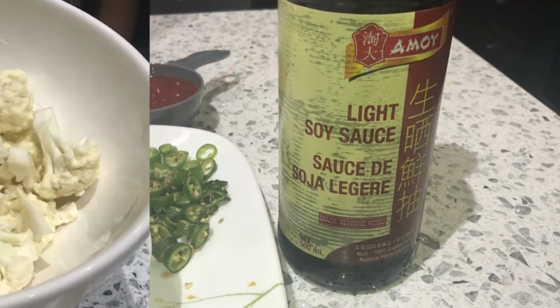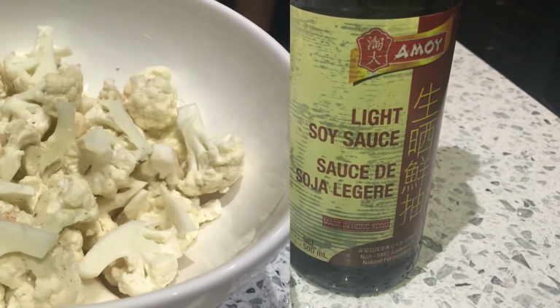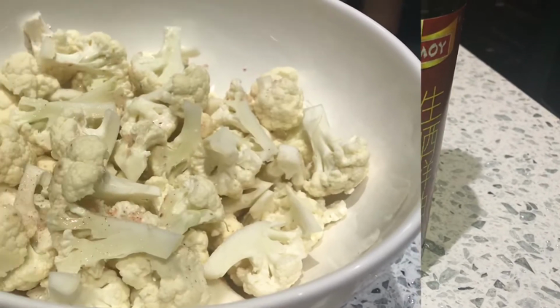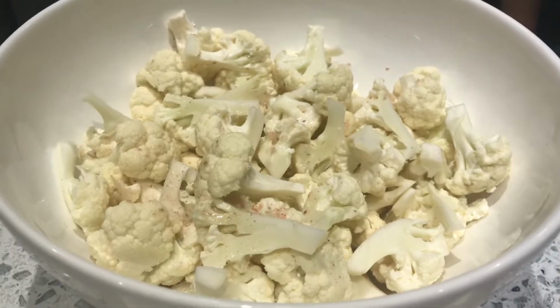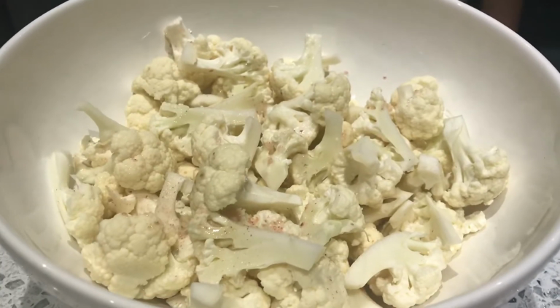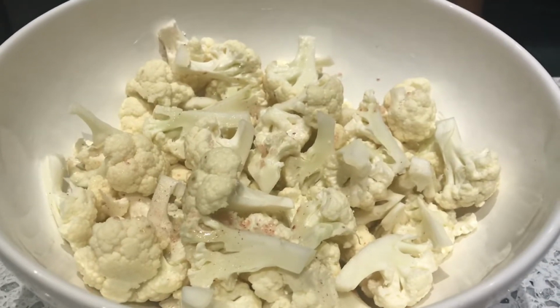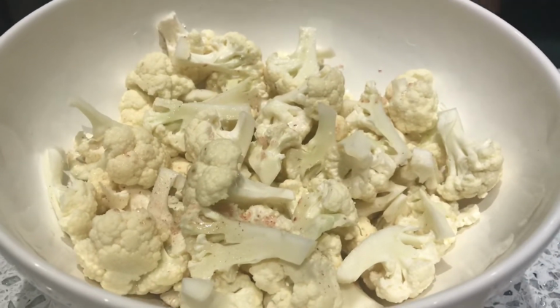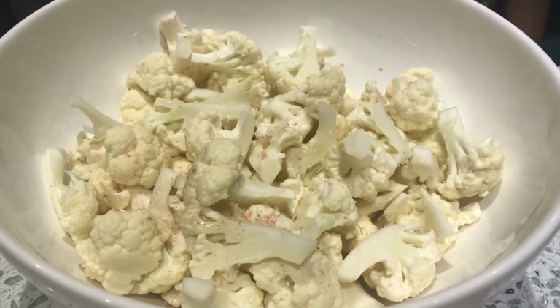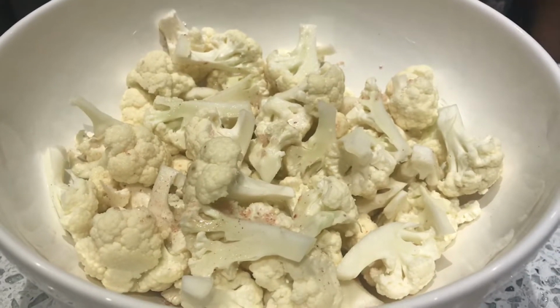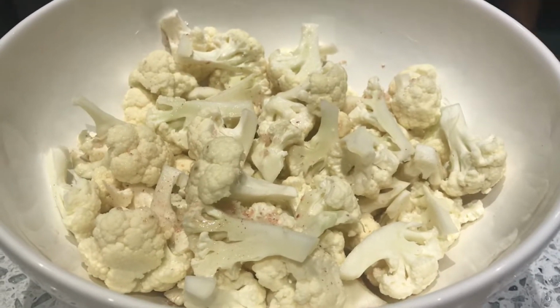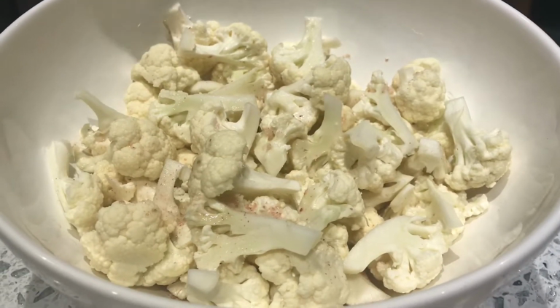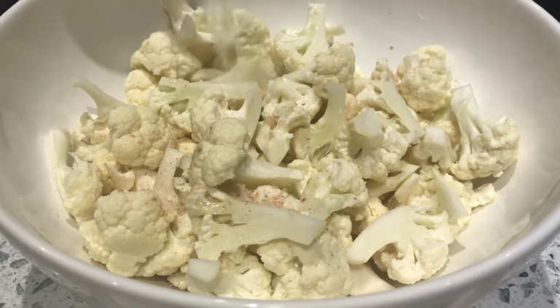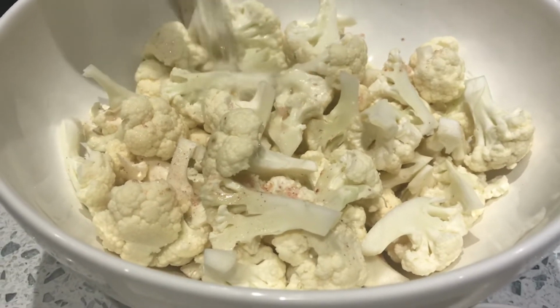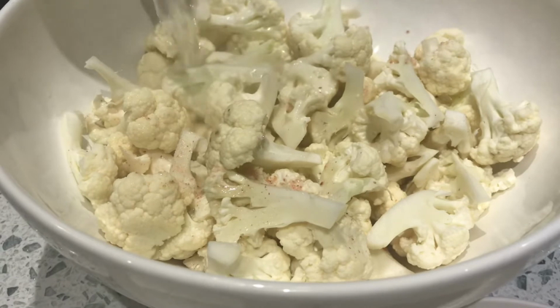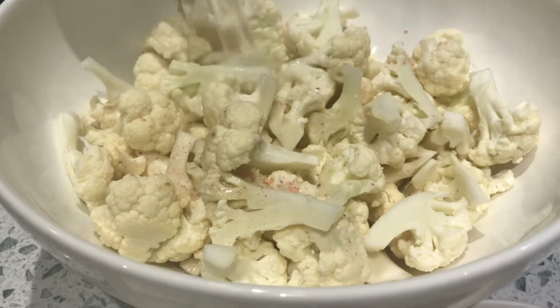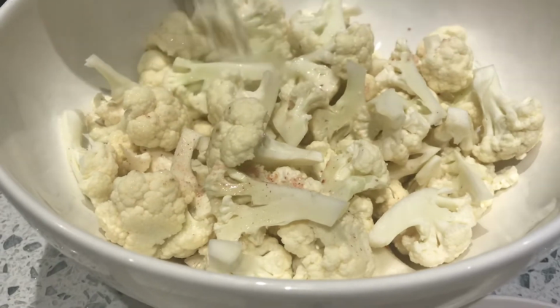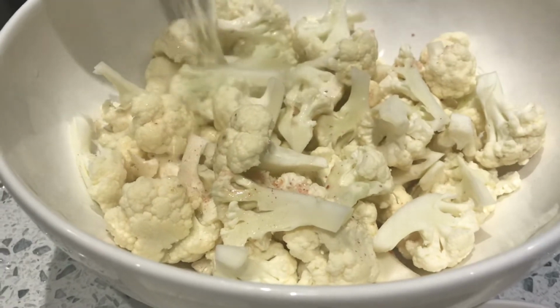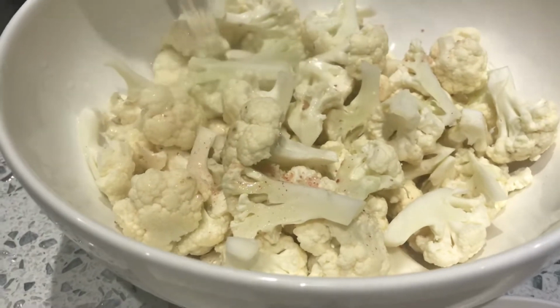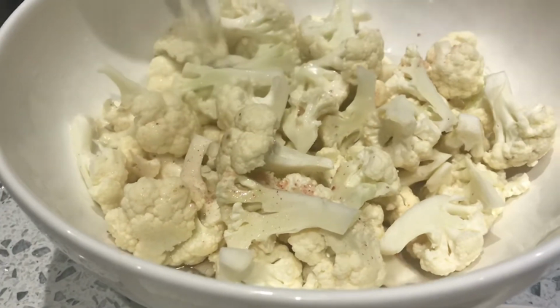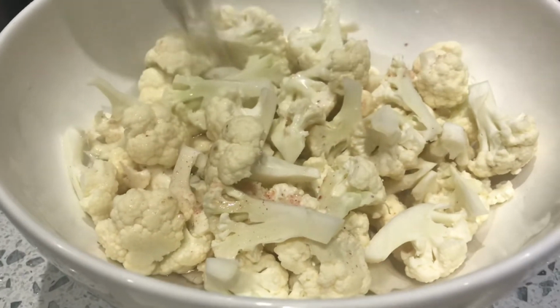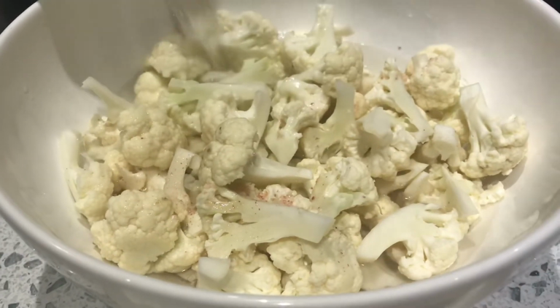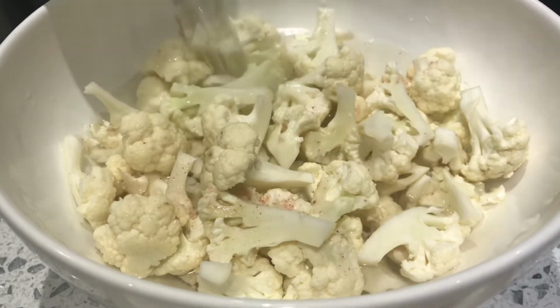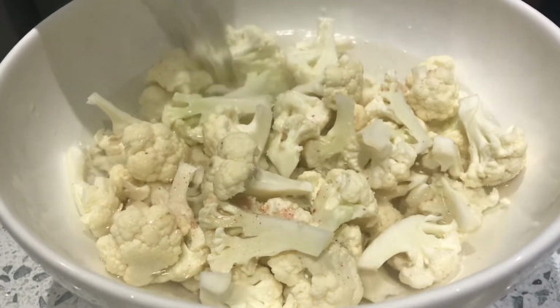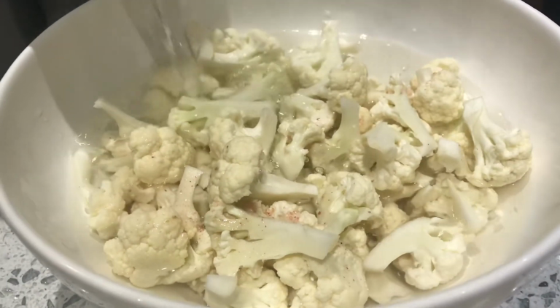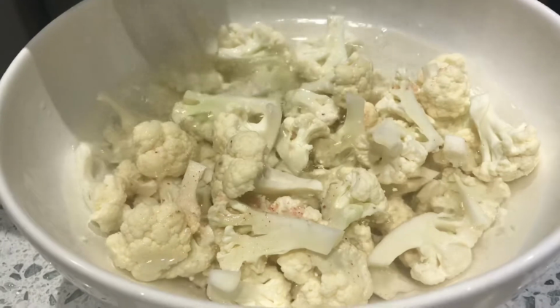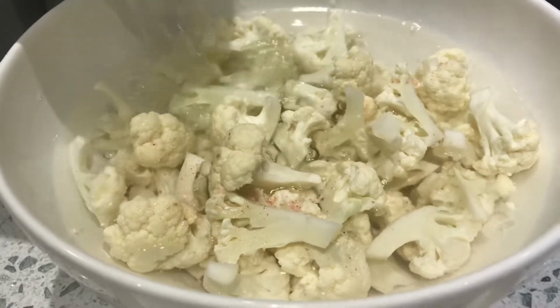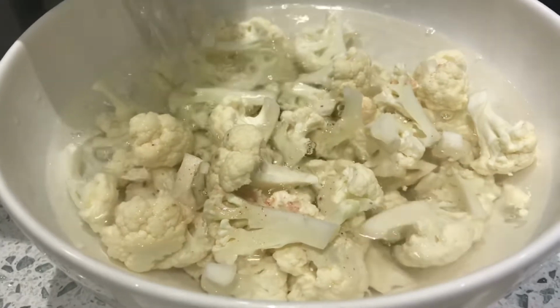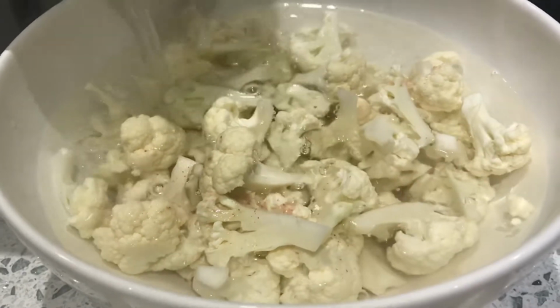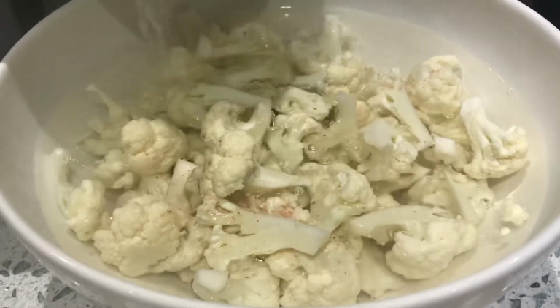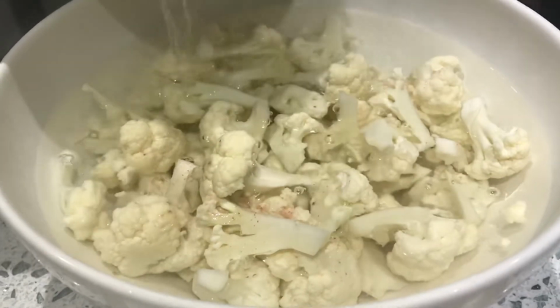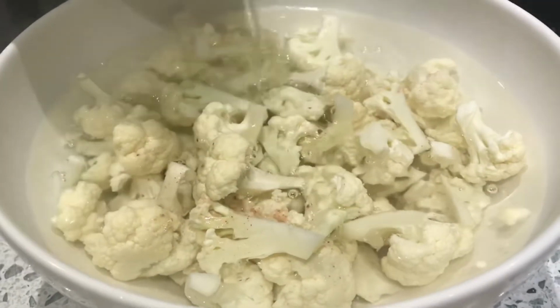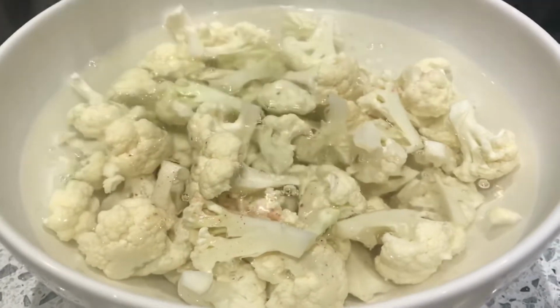We have added some salt to the cauliflower and we're going to be adding hot water, enough to fill up almost the entire bowl, and we're going to leave it aside for about 10 minutes for the cauliflower to soften.